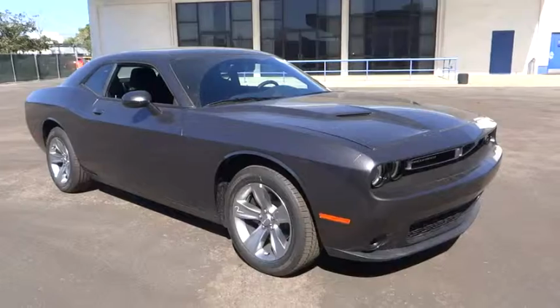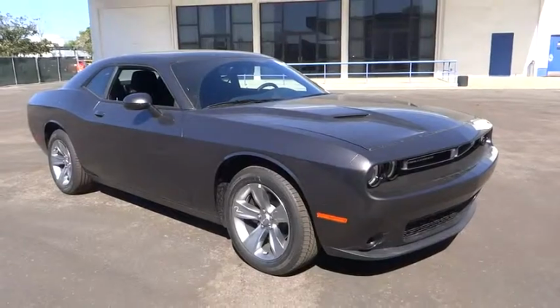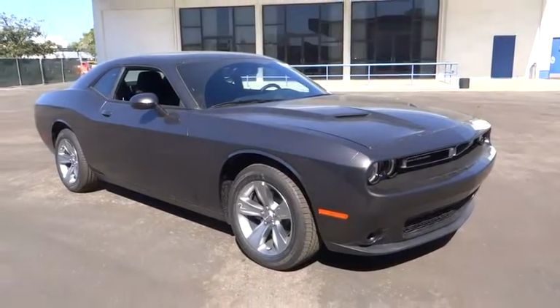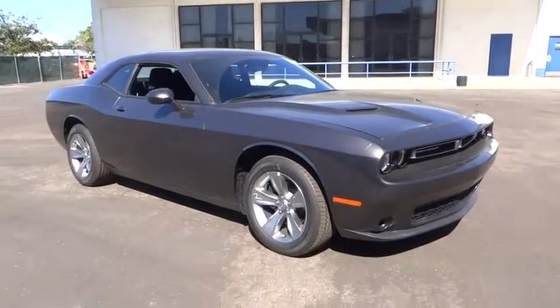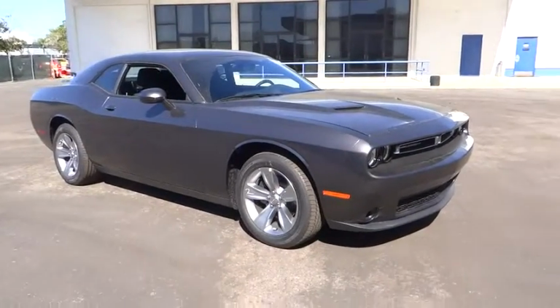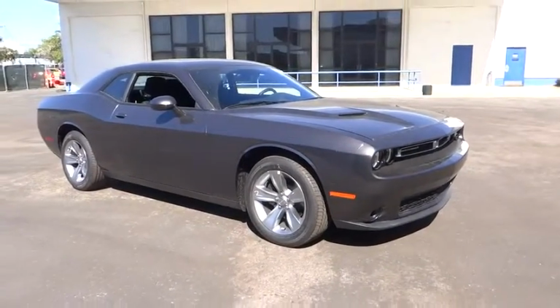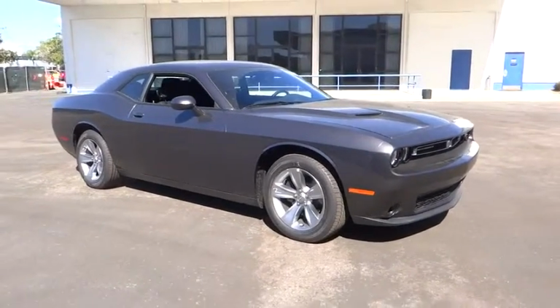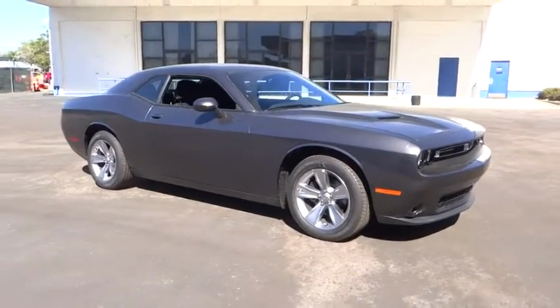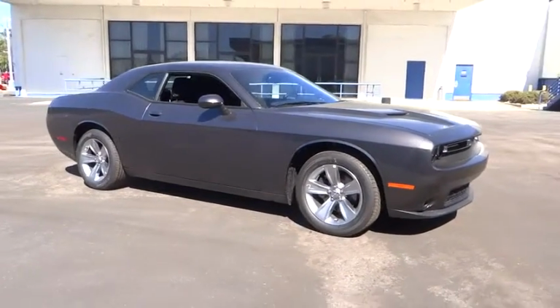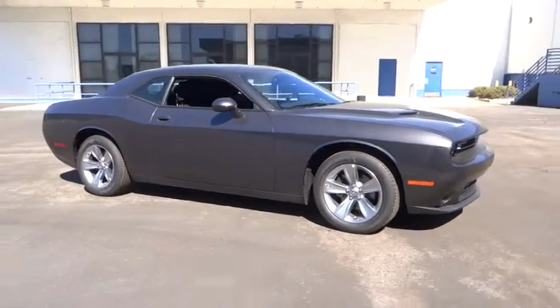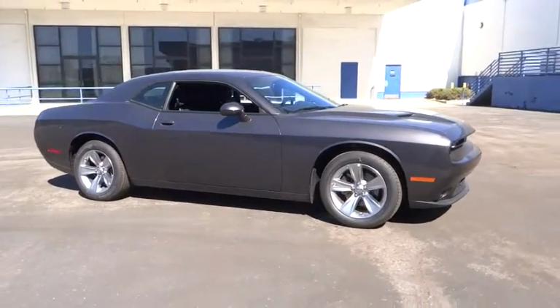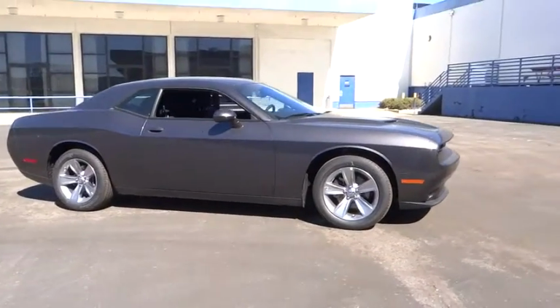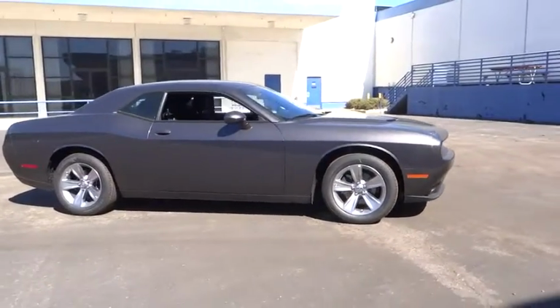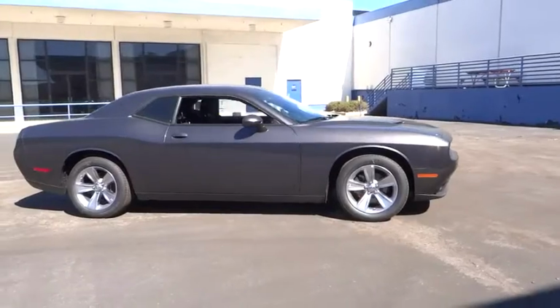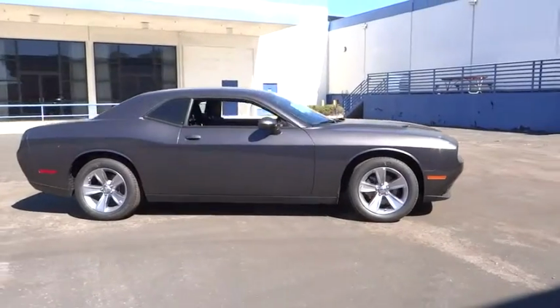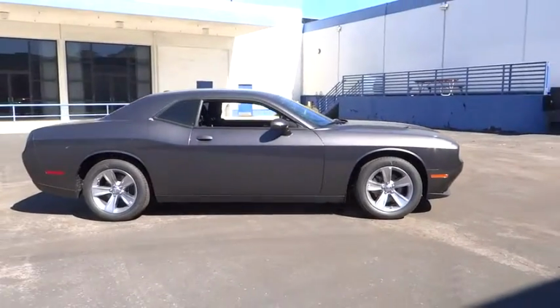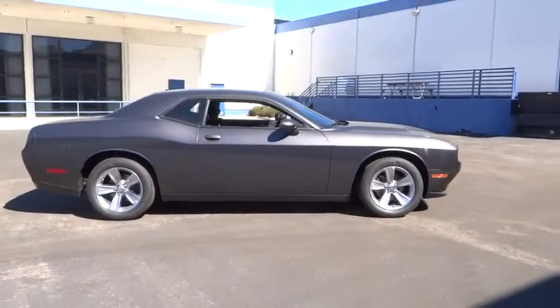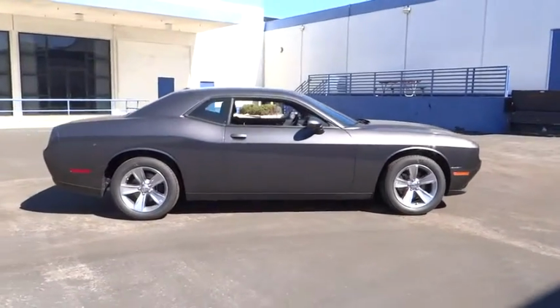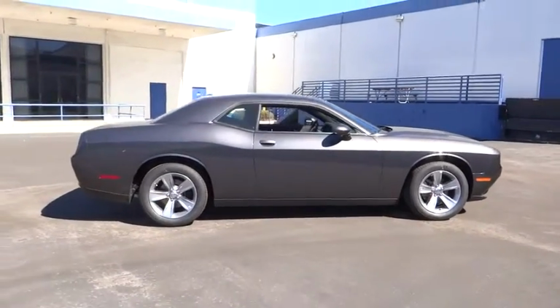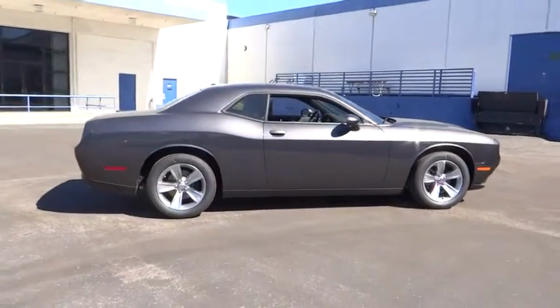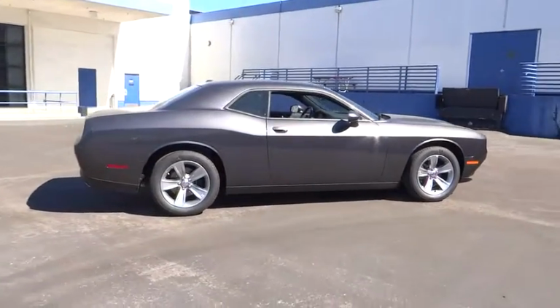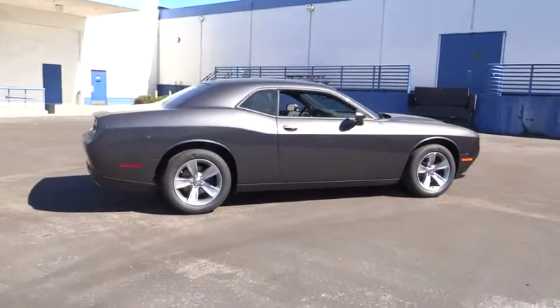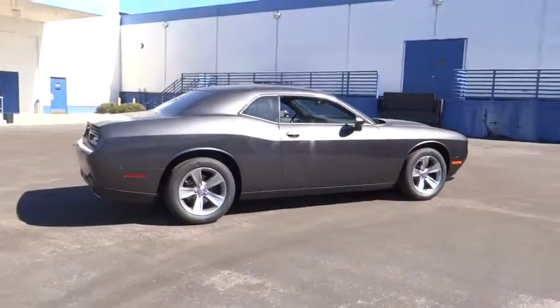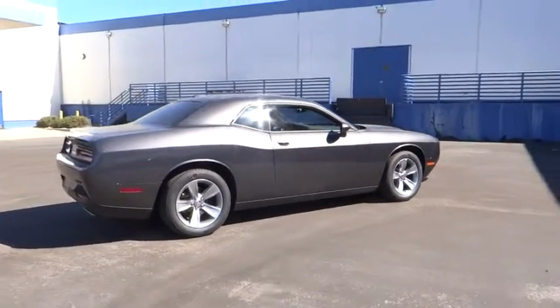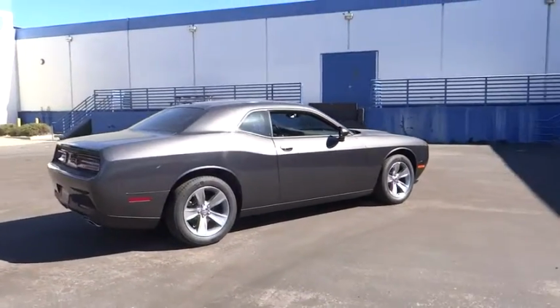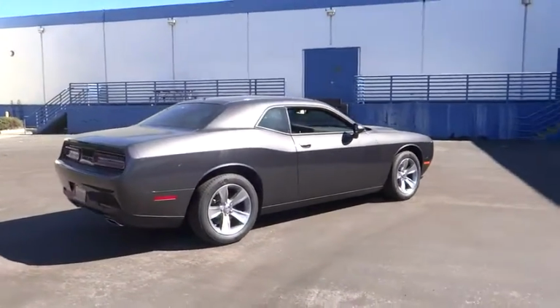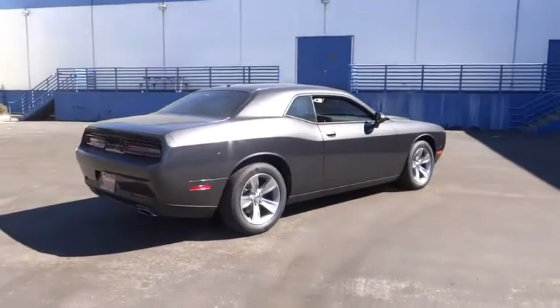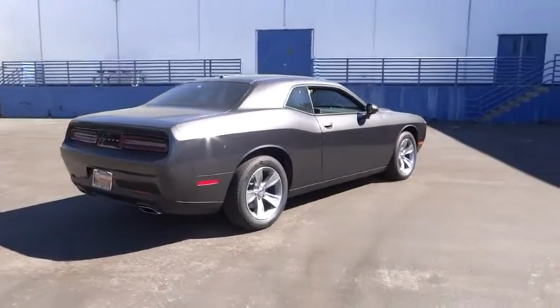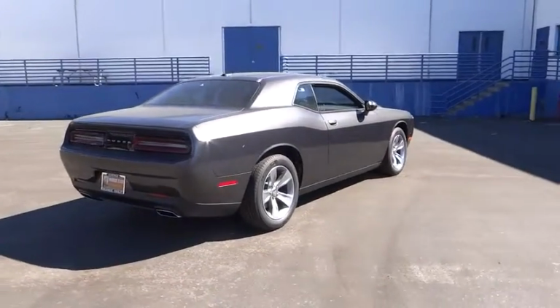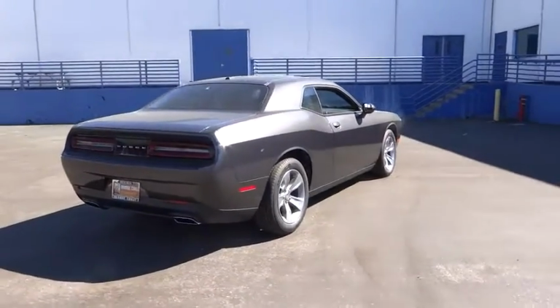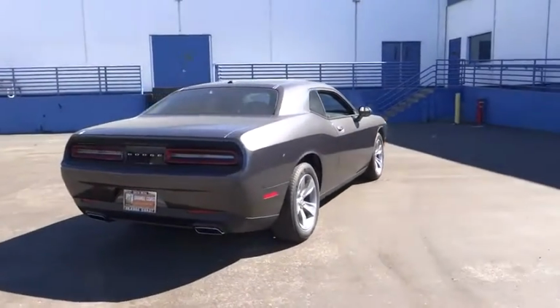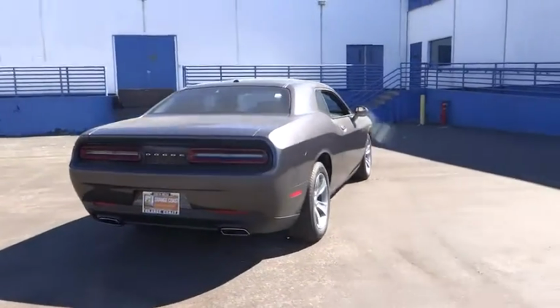2016 Challenger. Rated most appealing midsize sports car by J.D. Power and Associates, the Dodge Challenger delivers on style and performance. It's powerful, practical, and efficient.